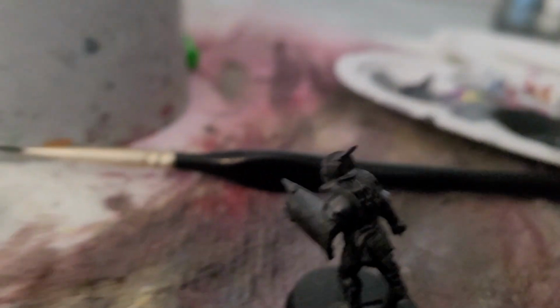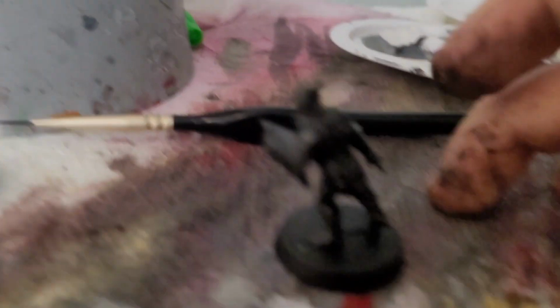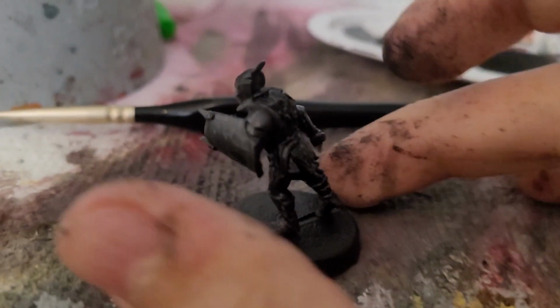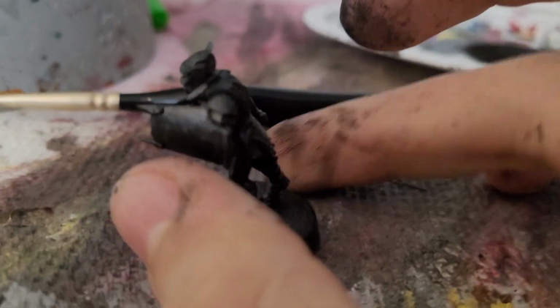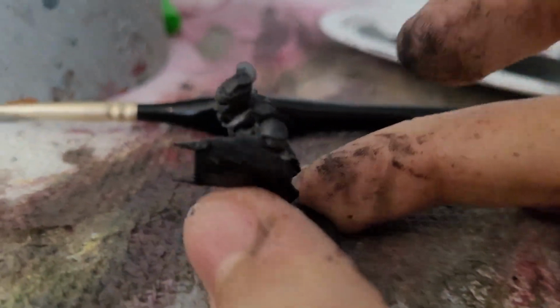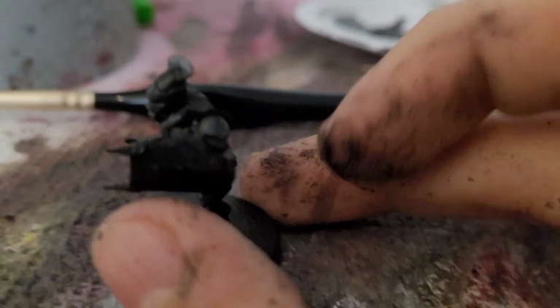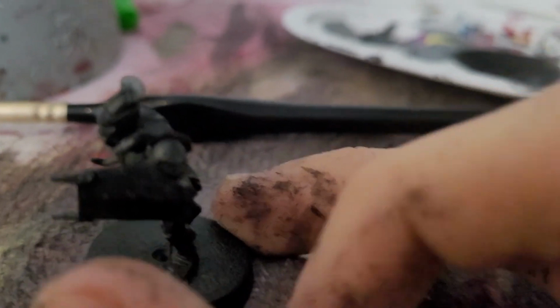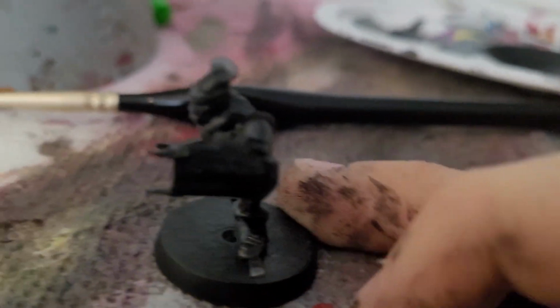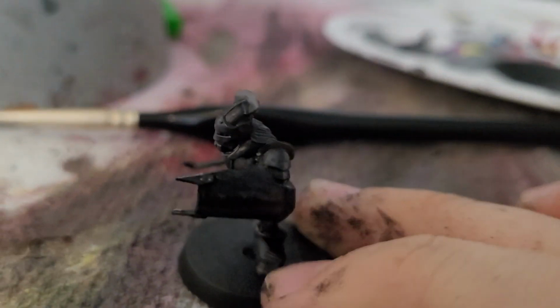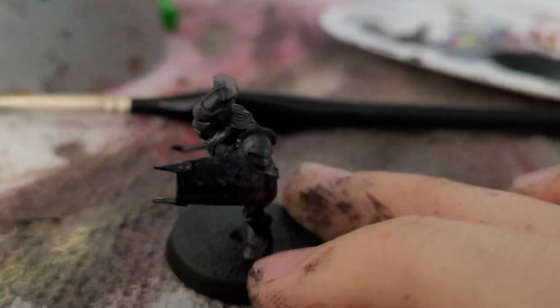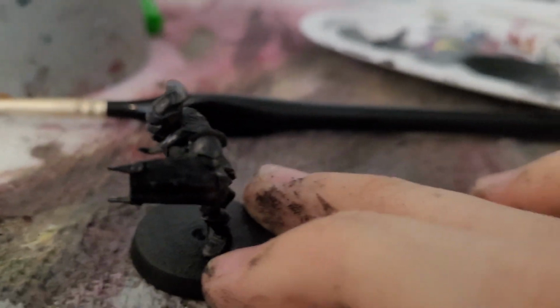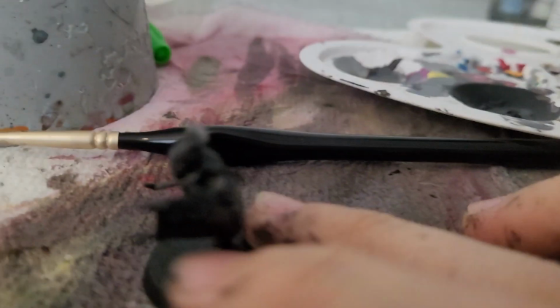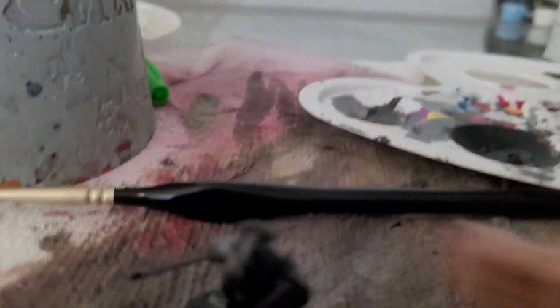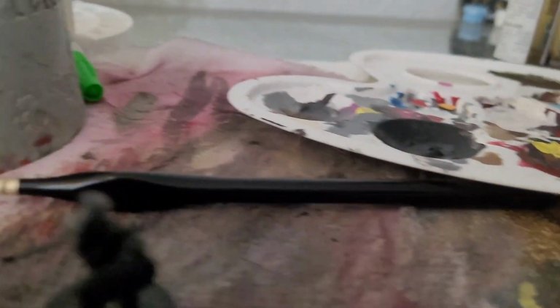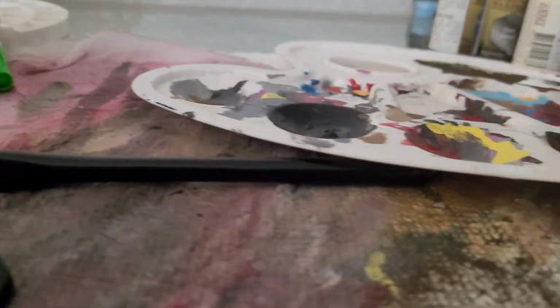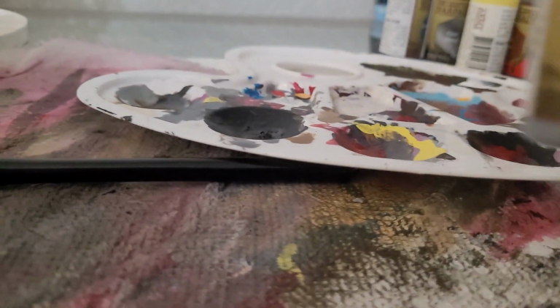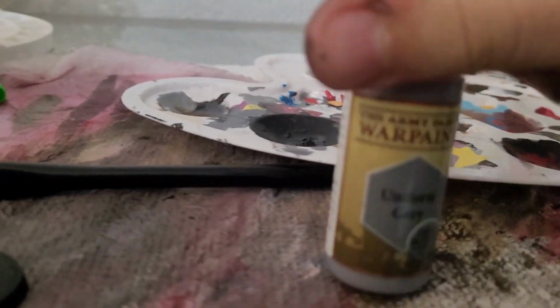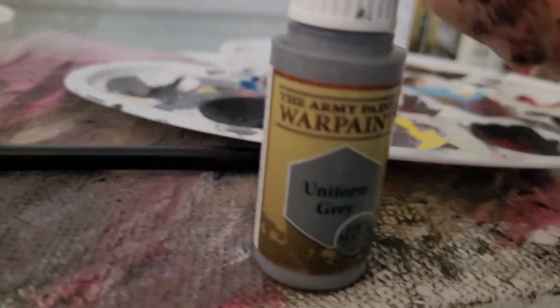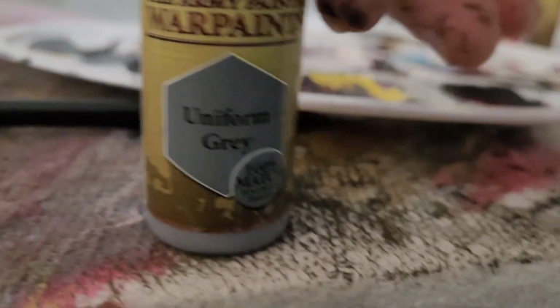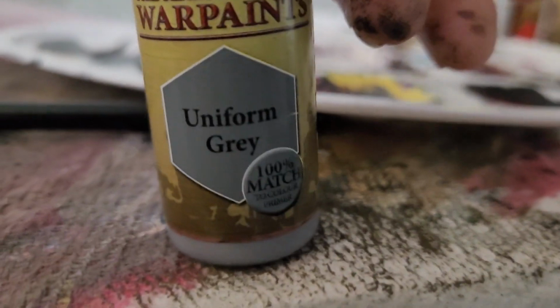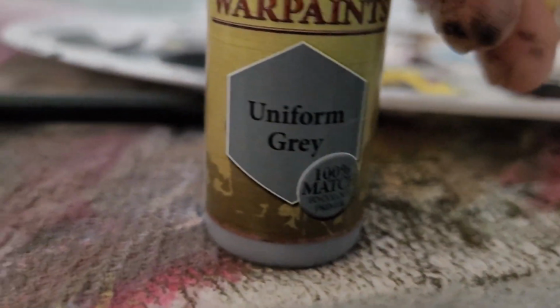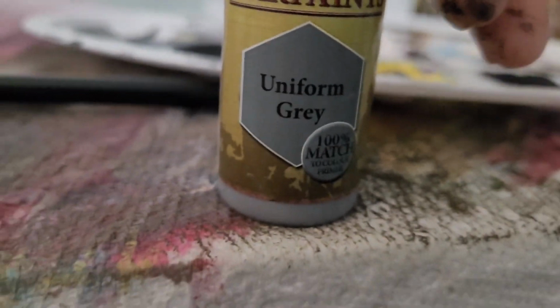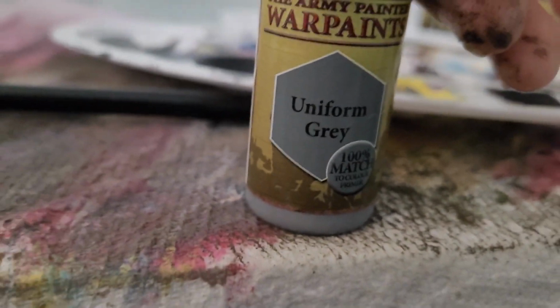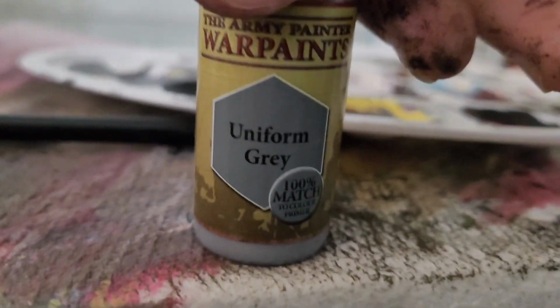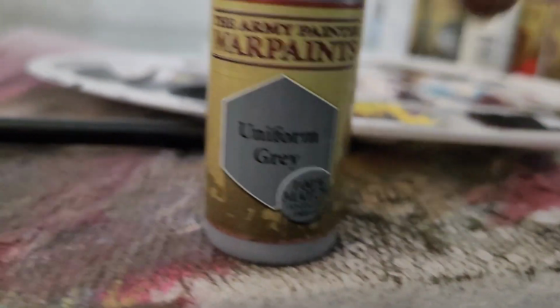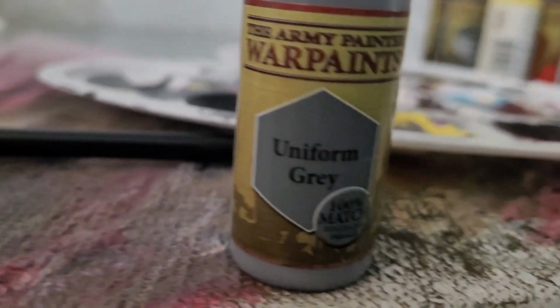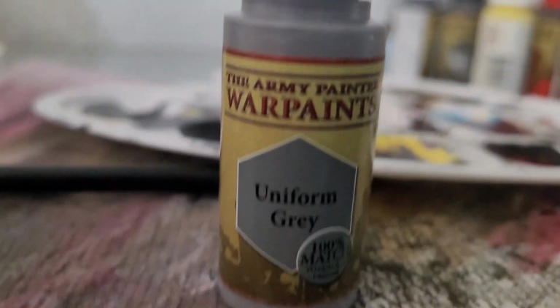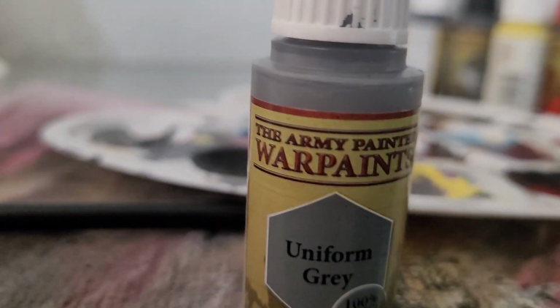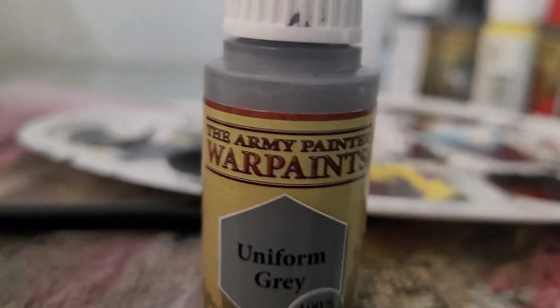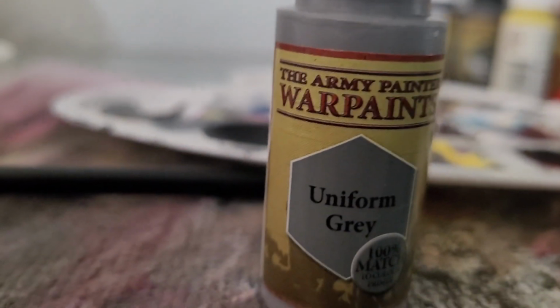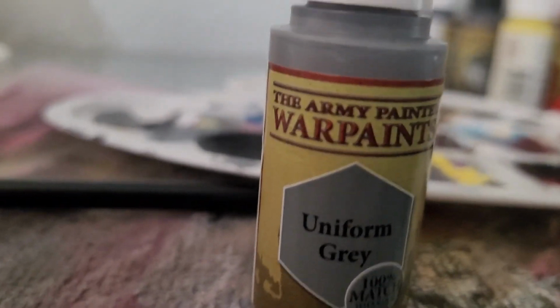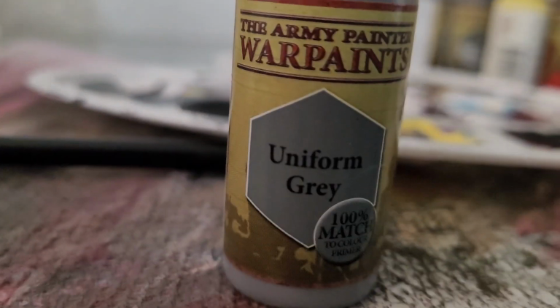After you've done the 50% of the shield and everywhere with that really dark gray, now do 50% of that very dark gray area with Uniform Gray.